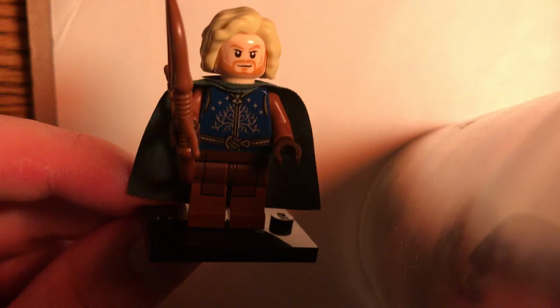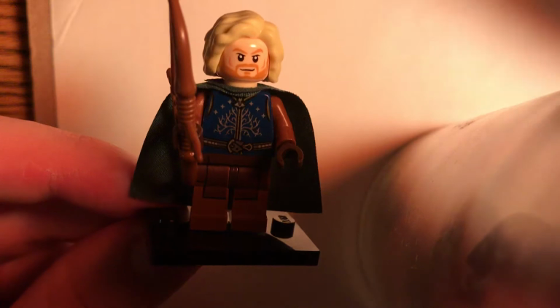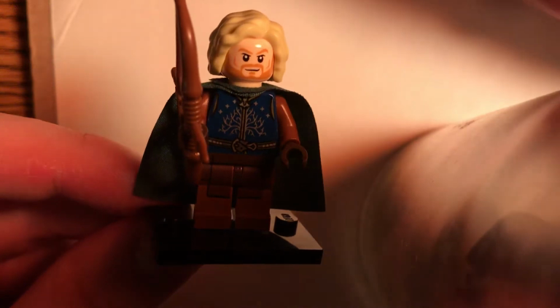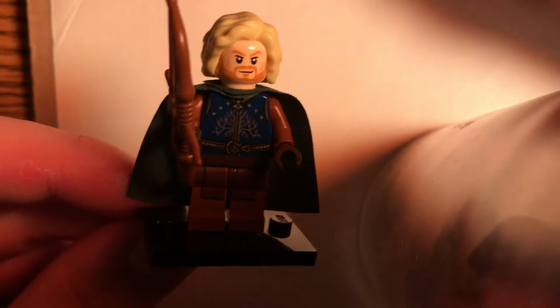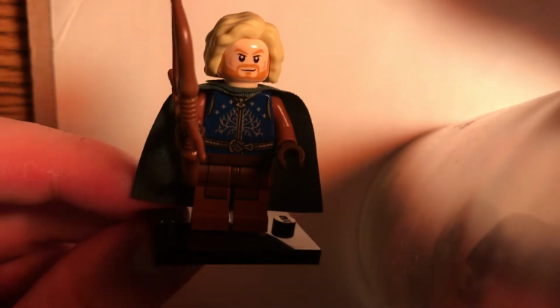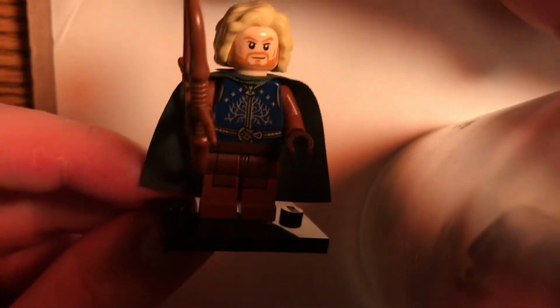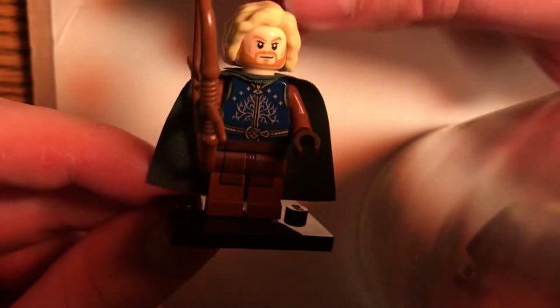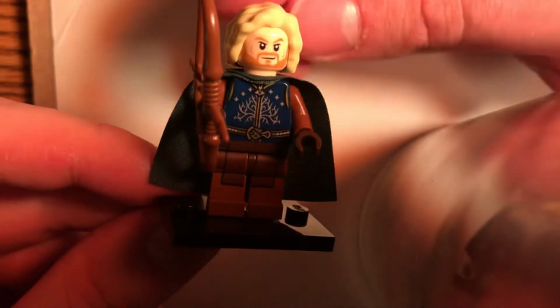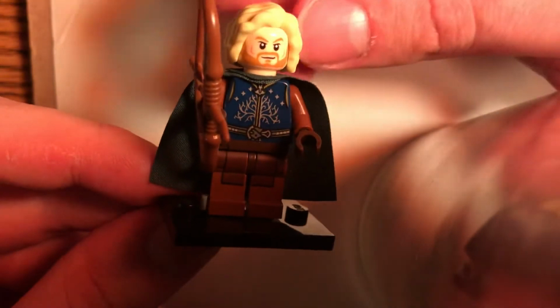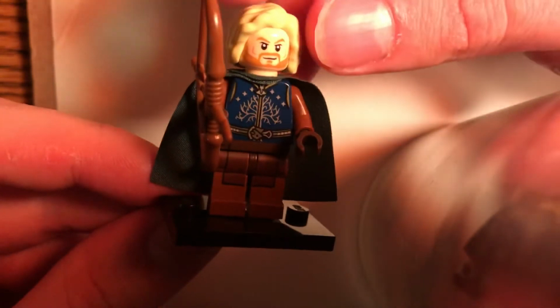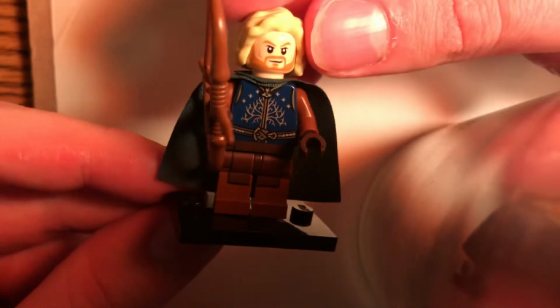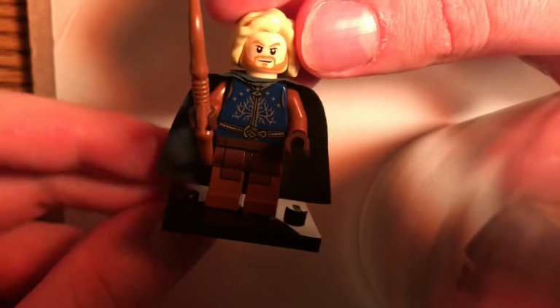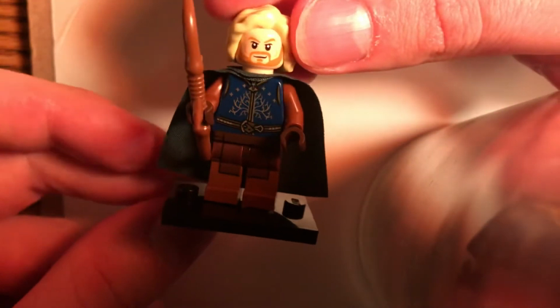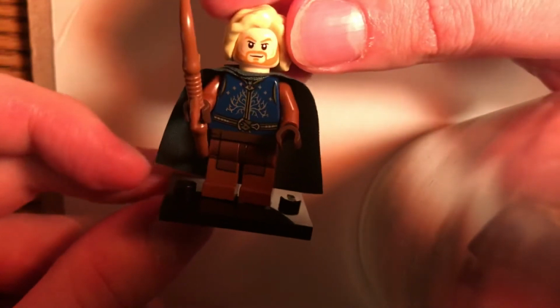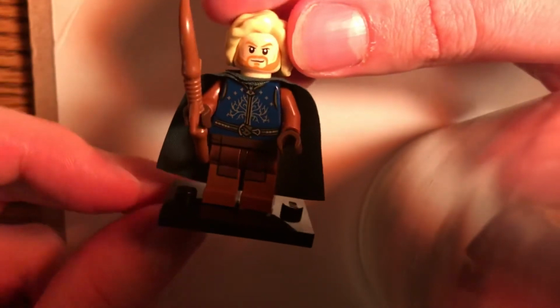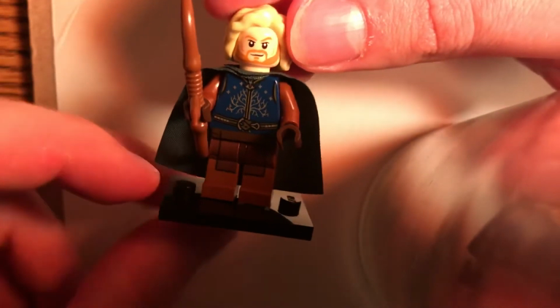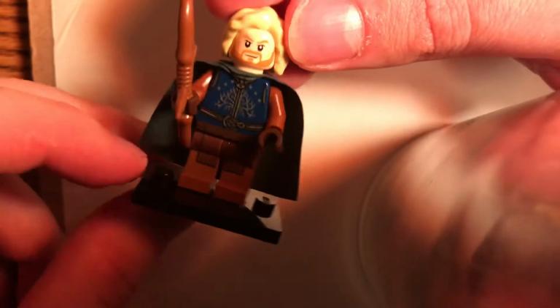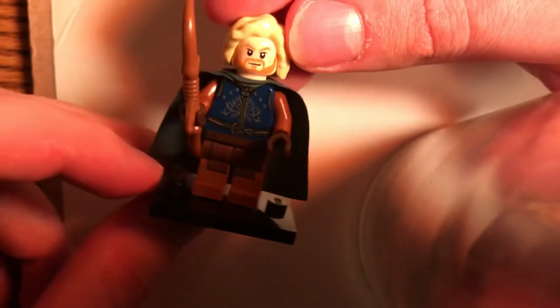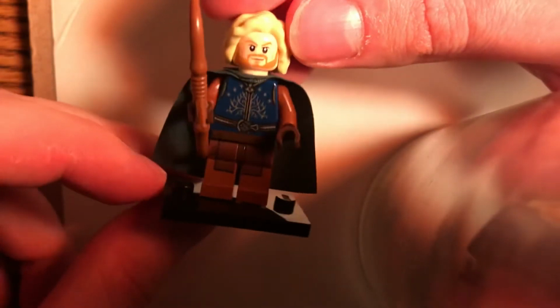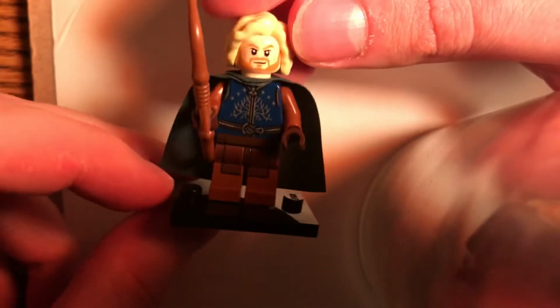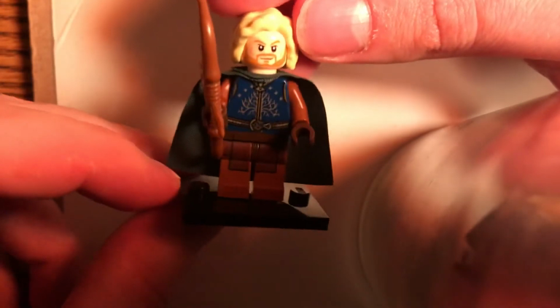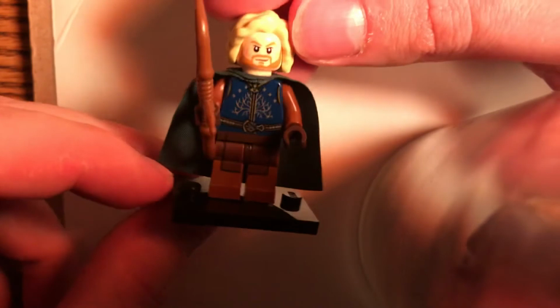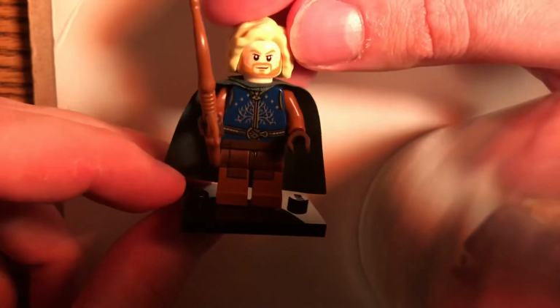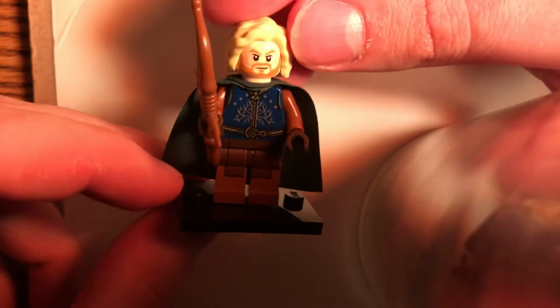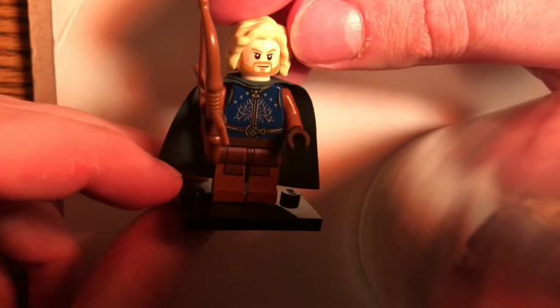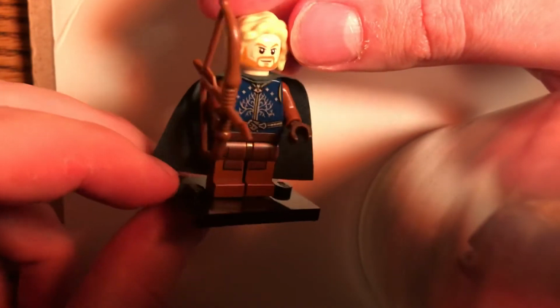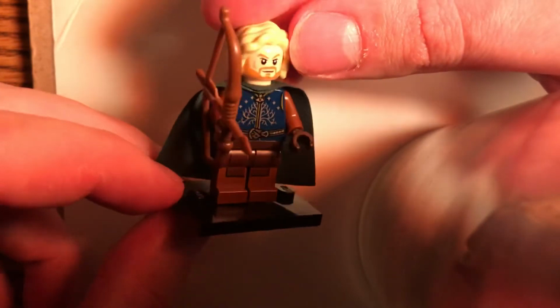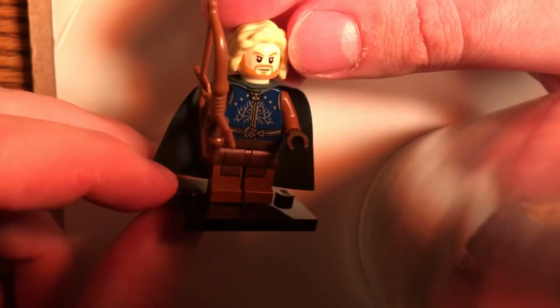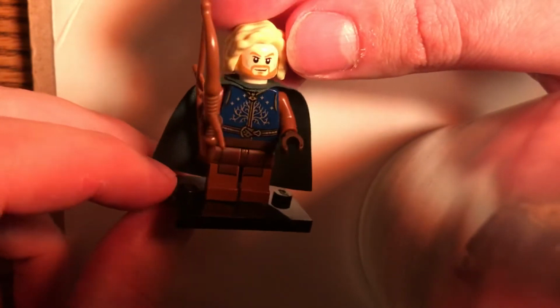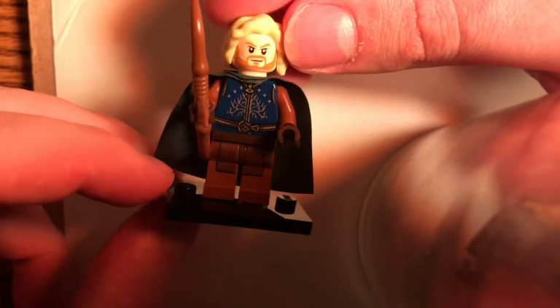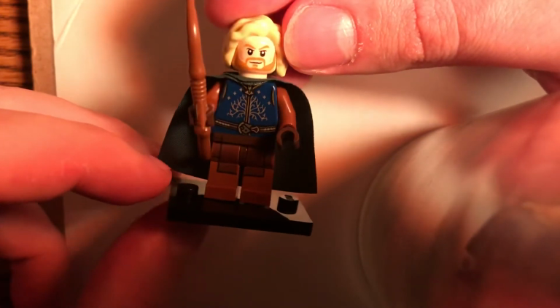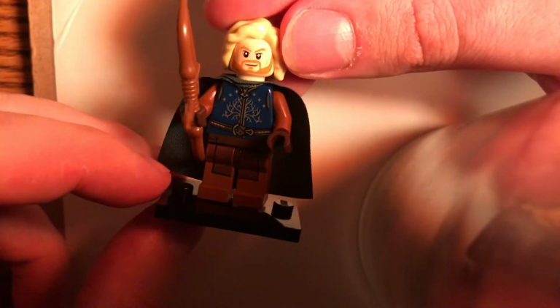Hey guys, Head on a Spike here with another custom minifigure video today for you. This is Faramir — he's from Lord of the Rings.